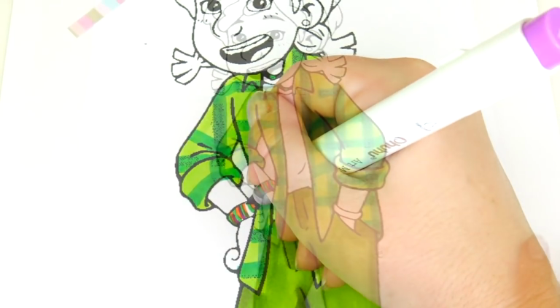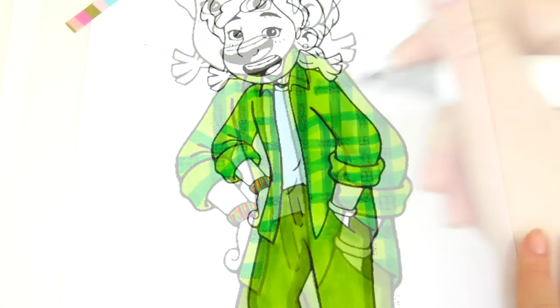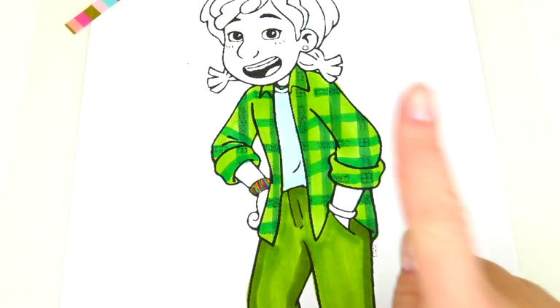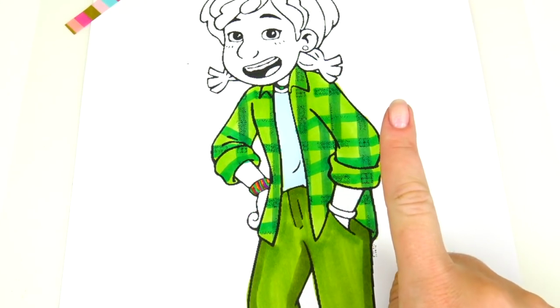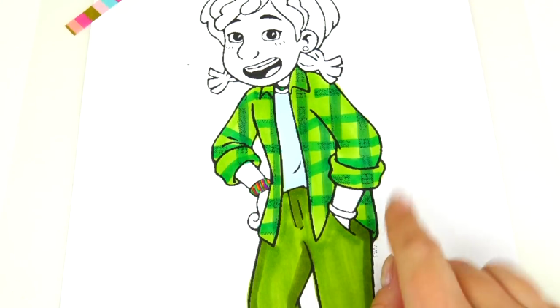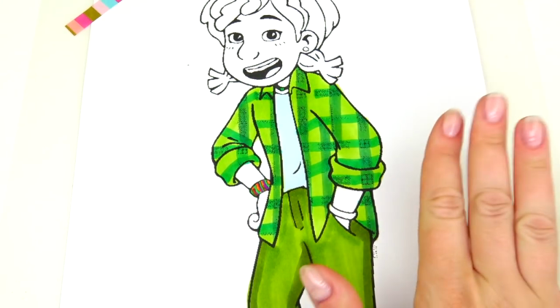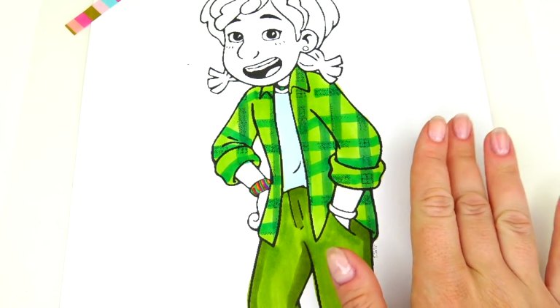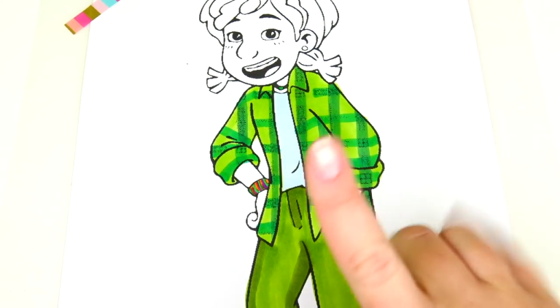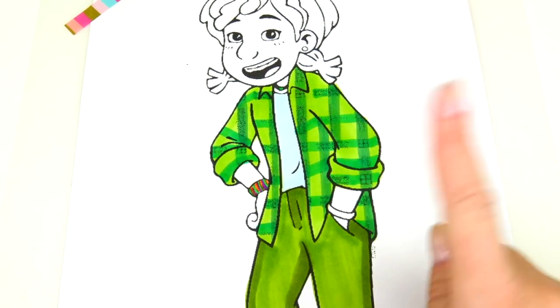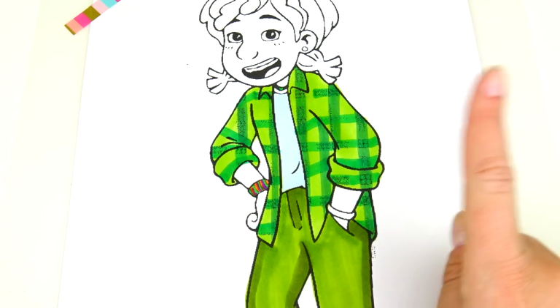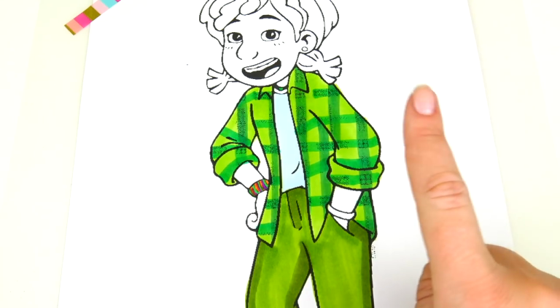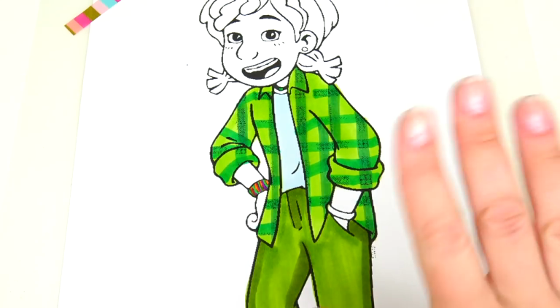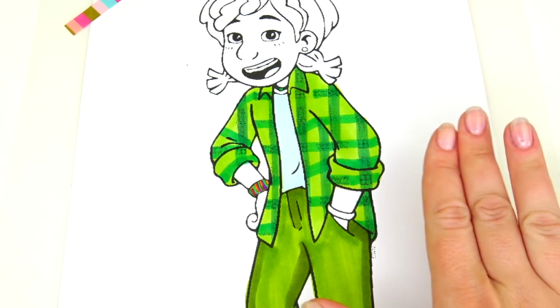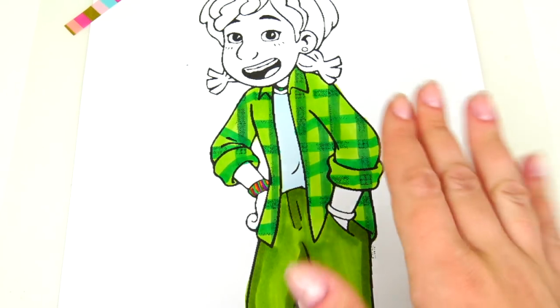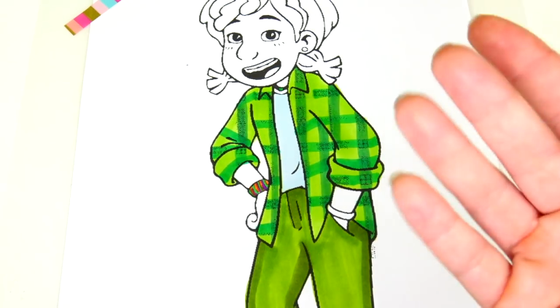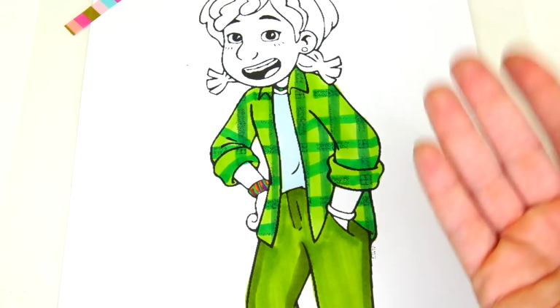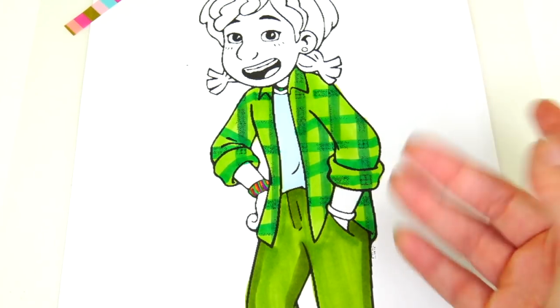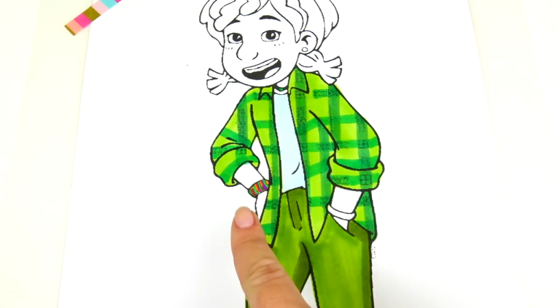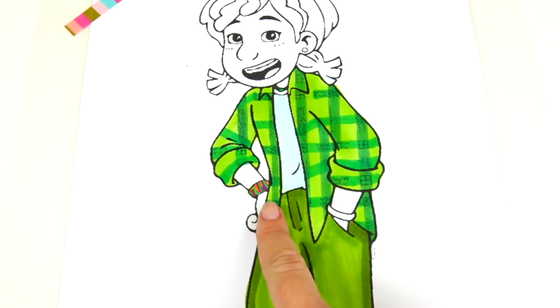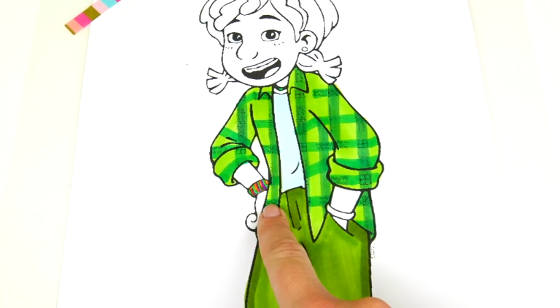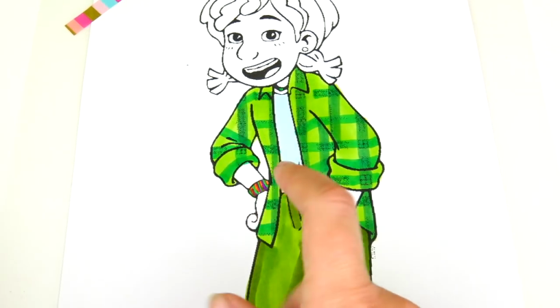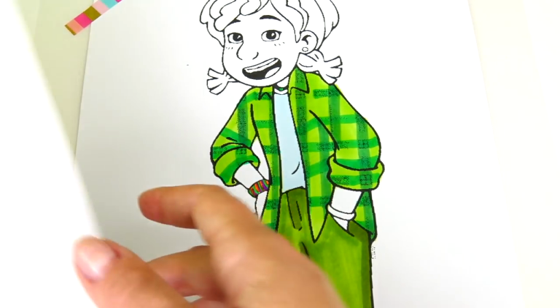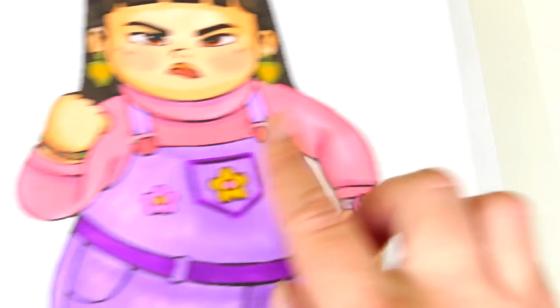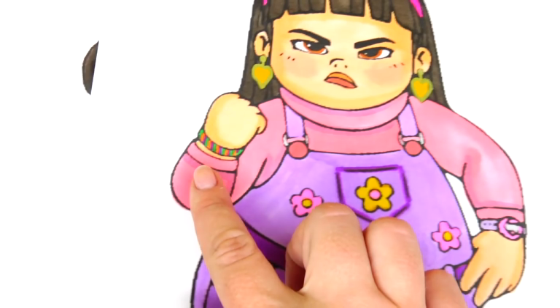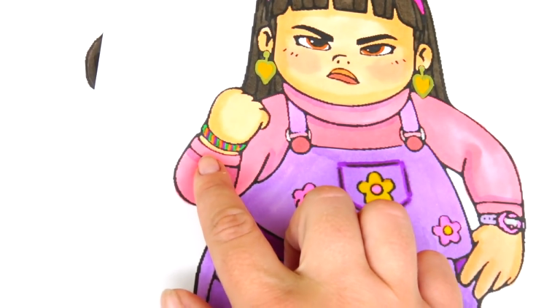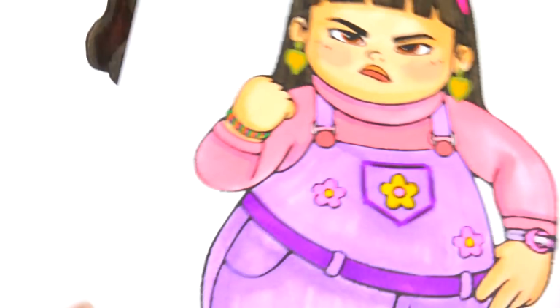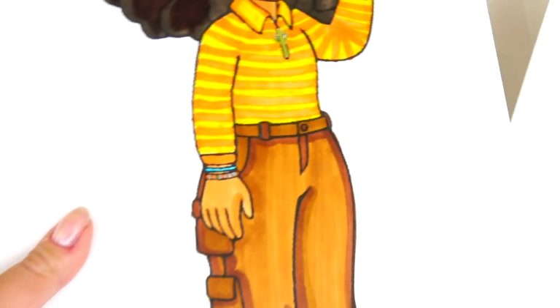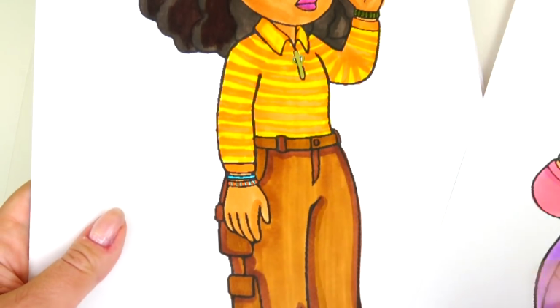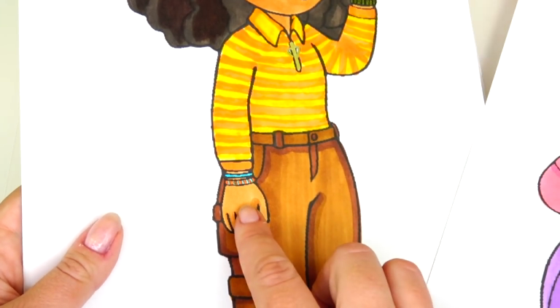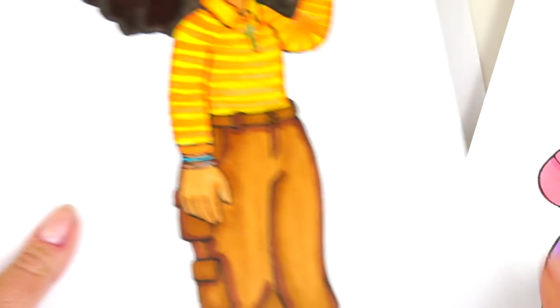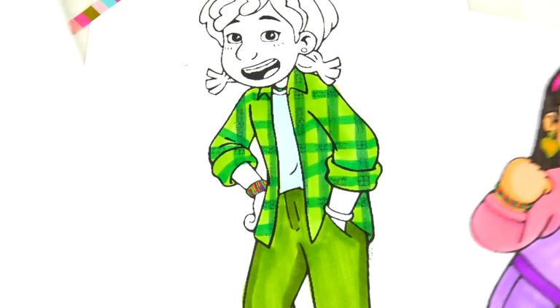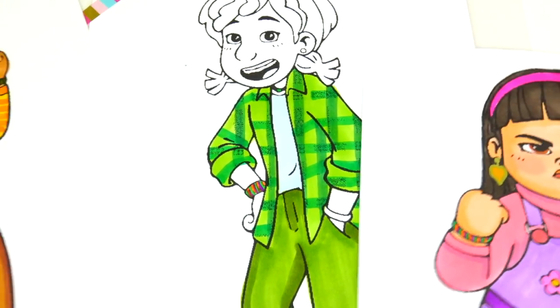I just noticed something for the first time — I did not see that detail in the movie, or at least I don't remember, but the girls are wearing their friendship bracelets that look identical.